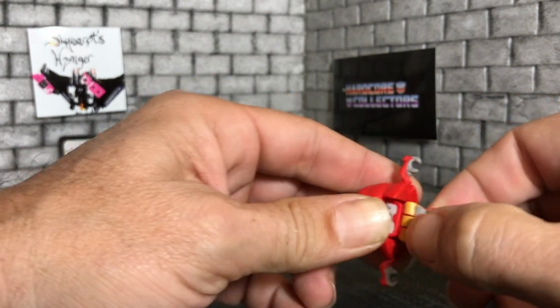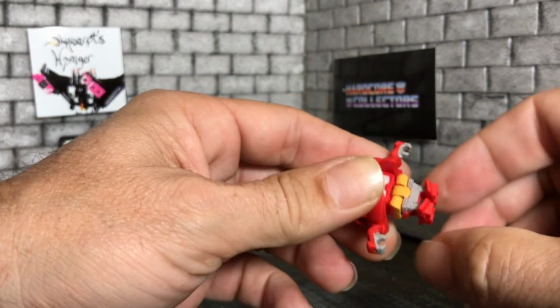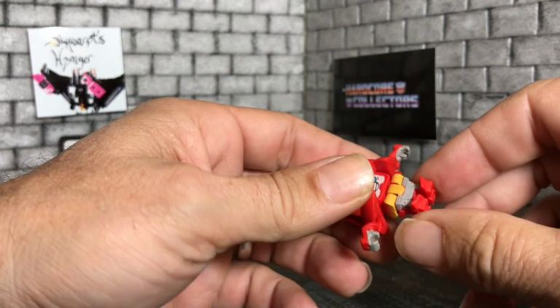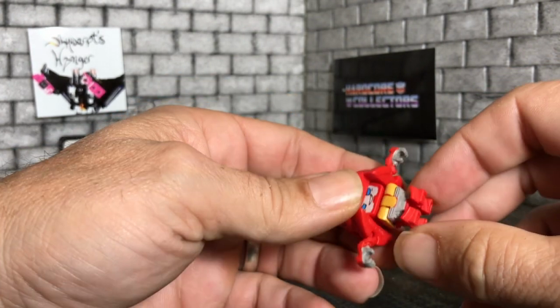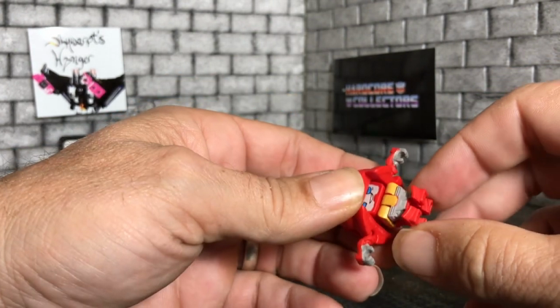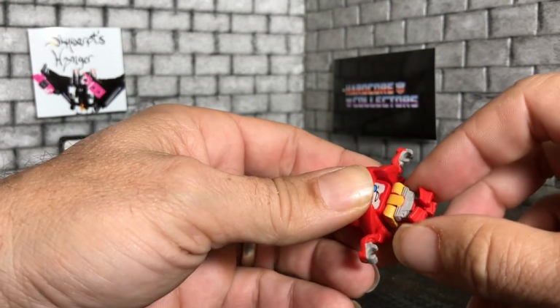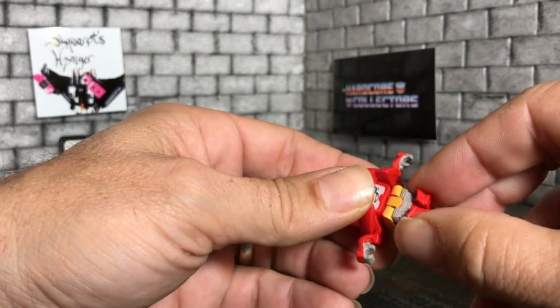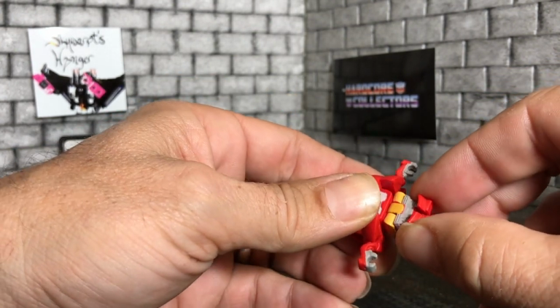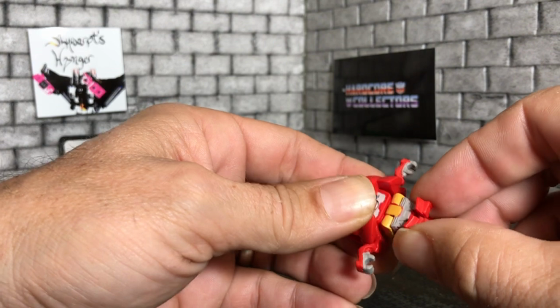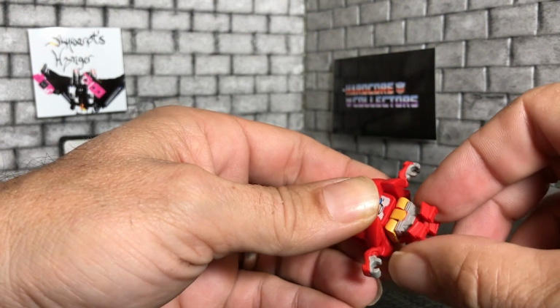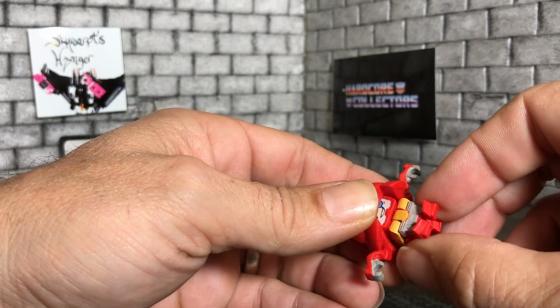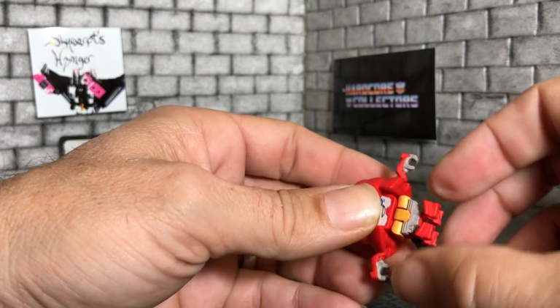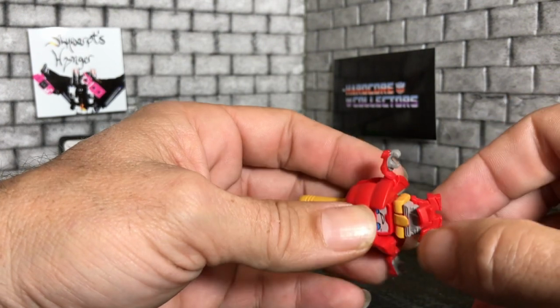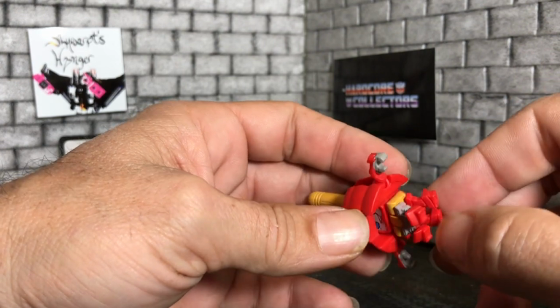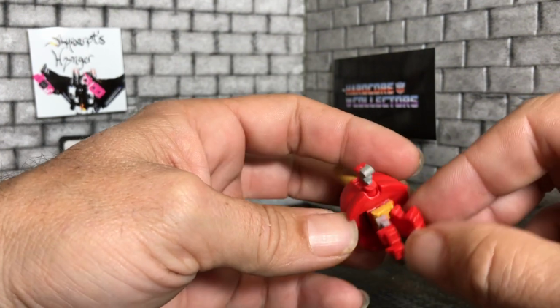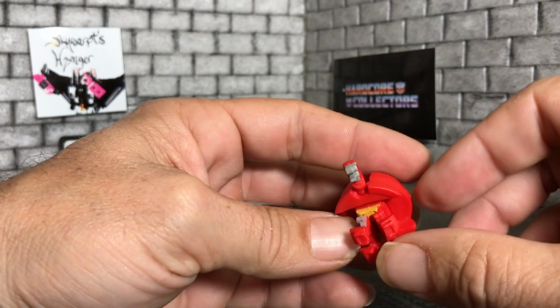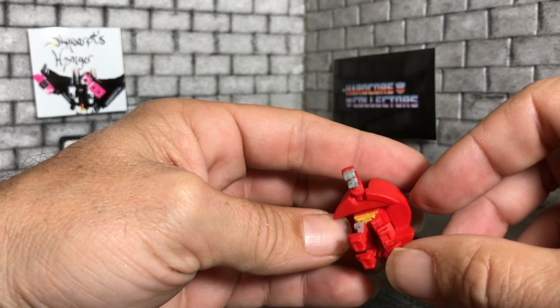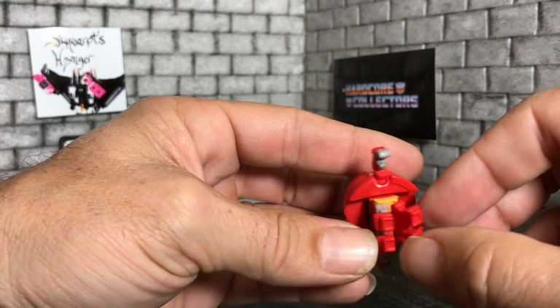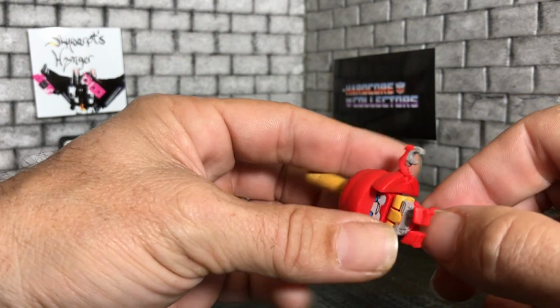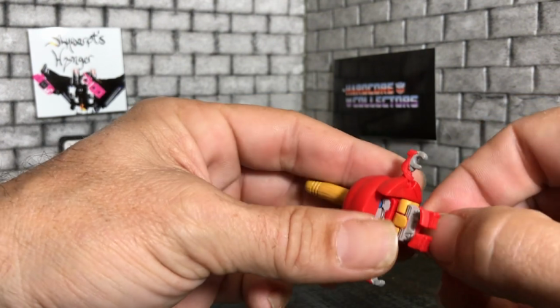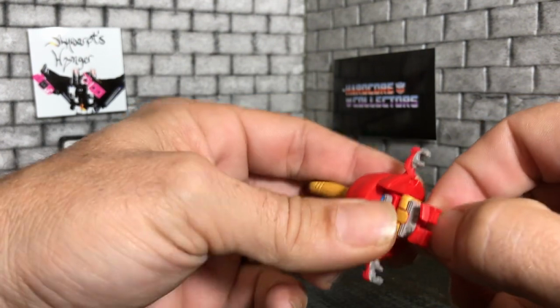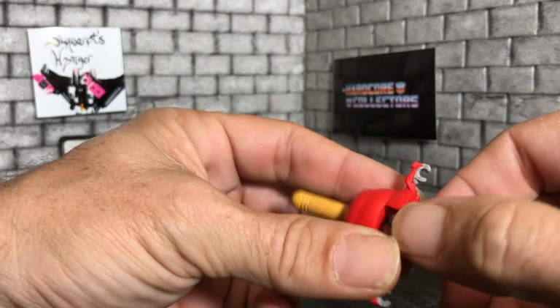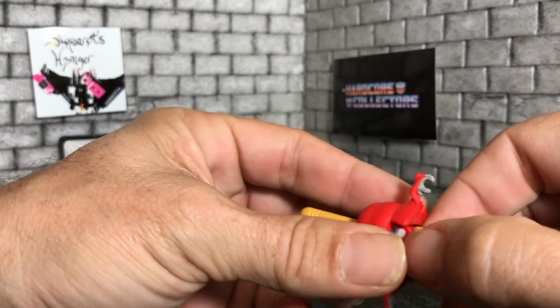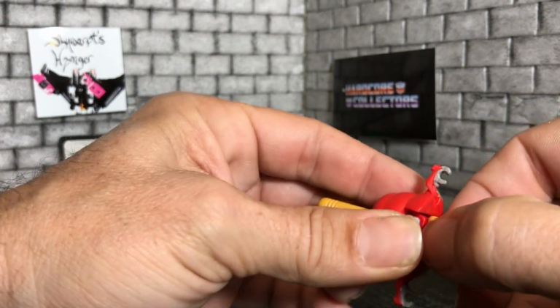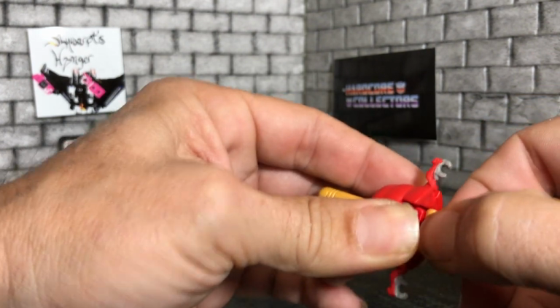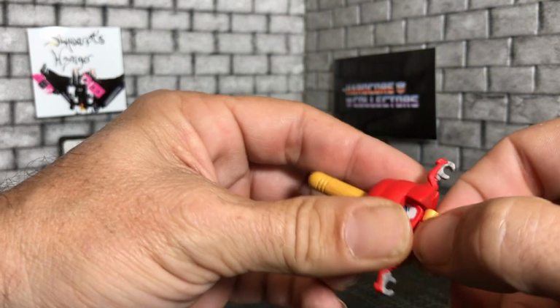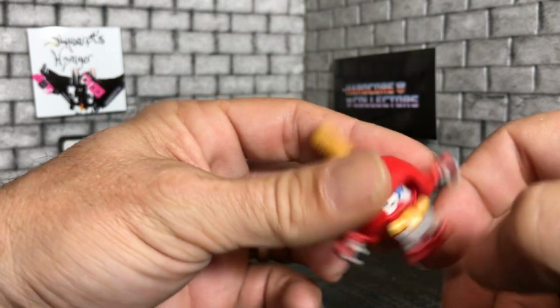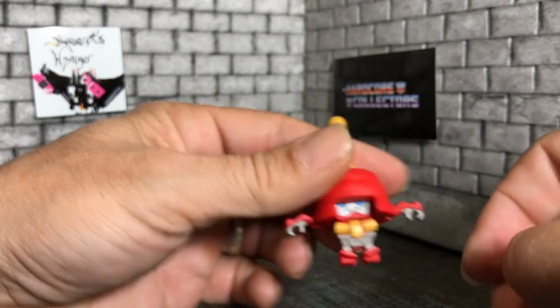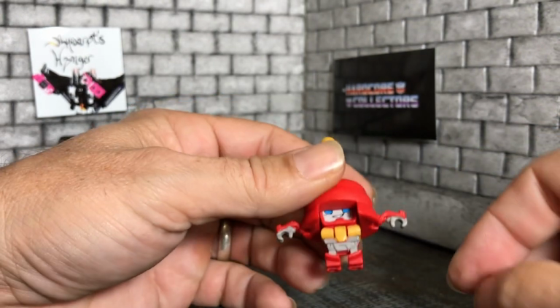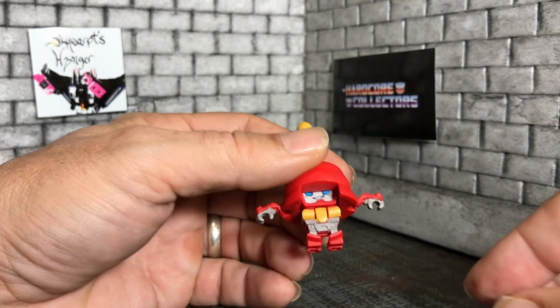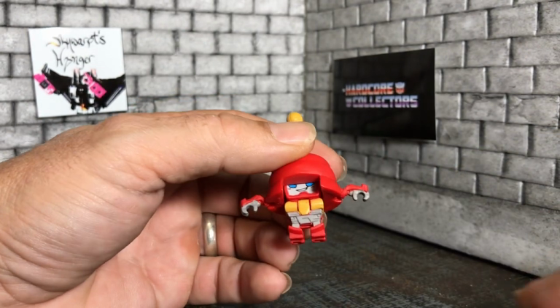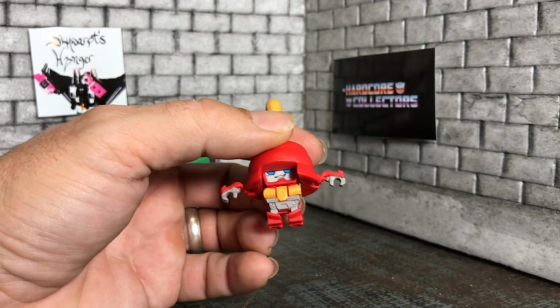Transforming them is simple. You just pull out the arms and basically pull the legs down from either side, and pull down, pretty much.